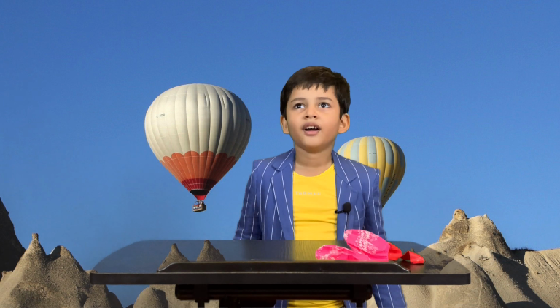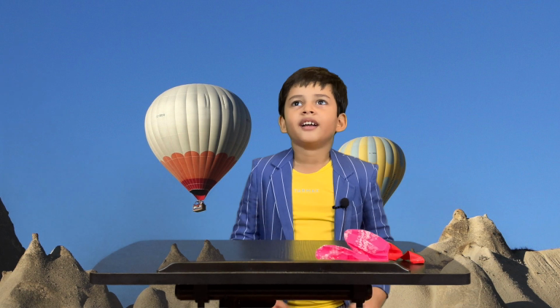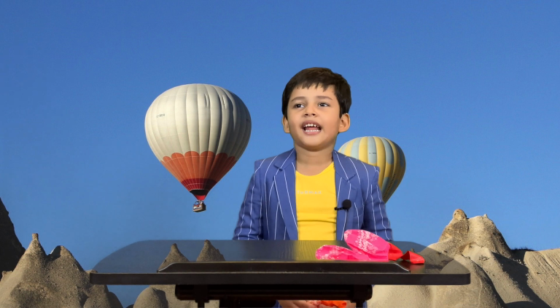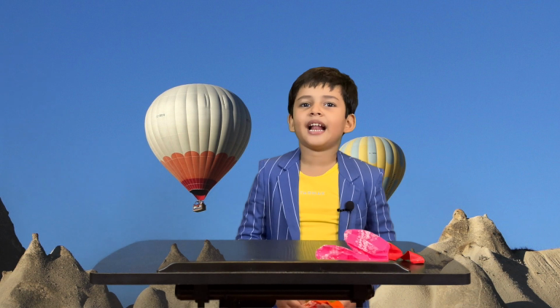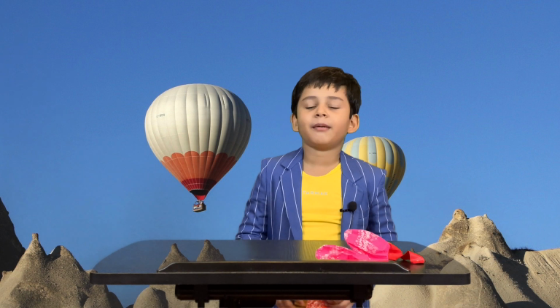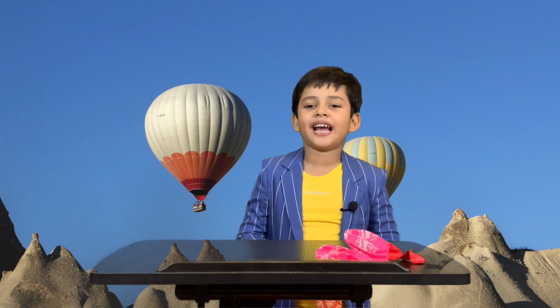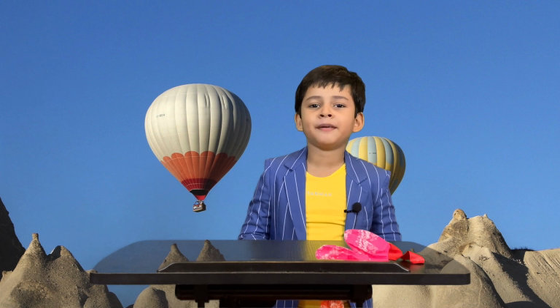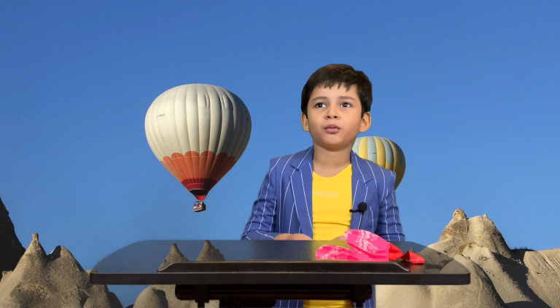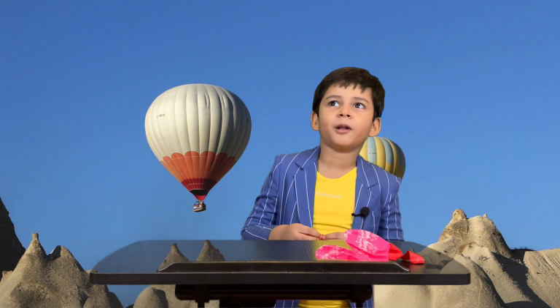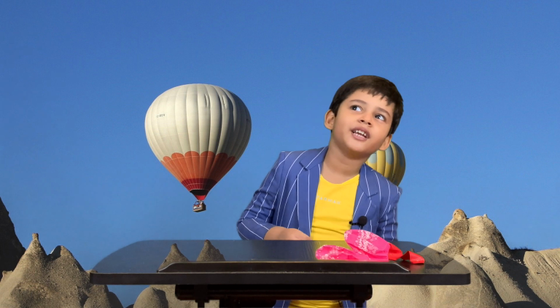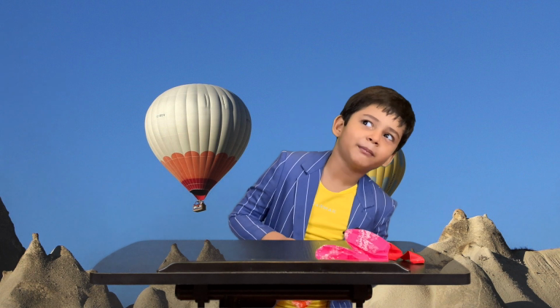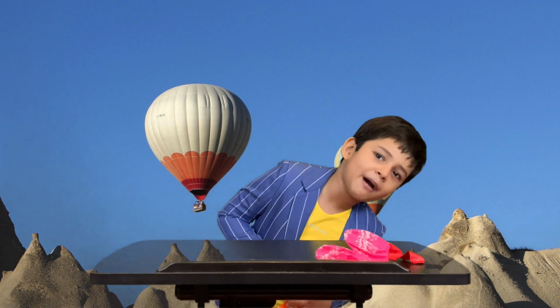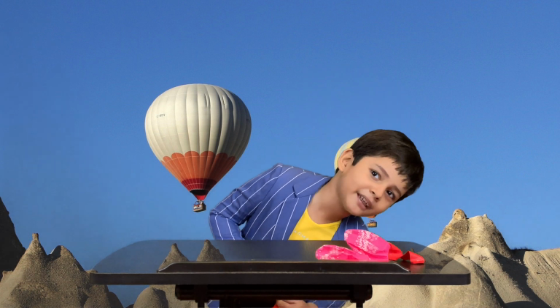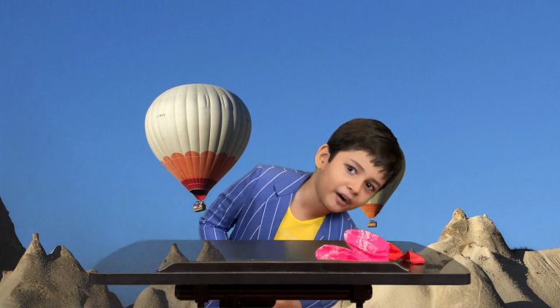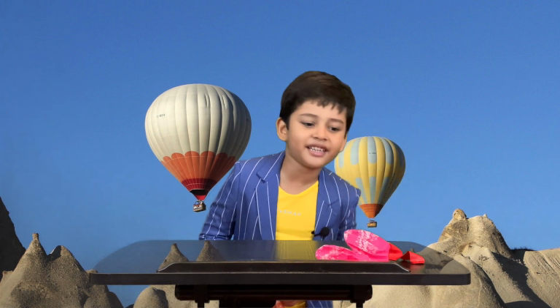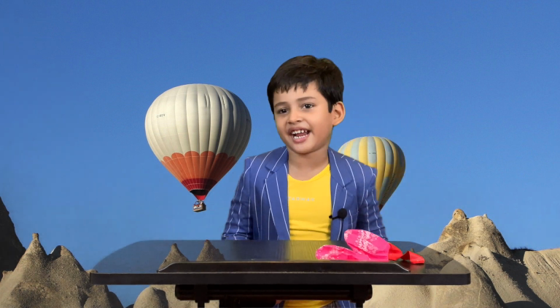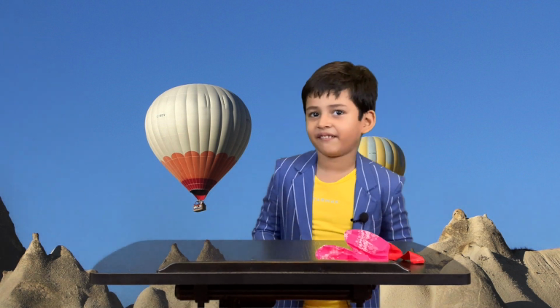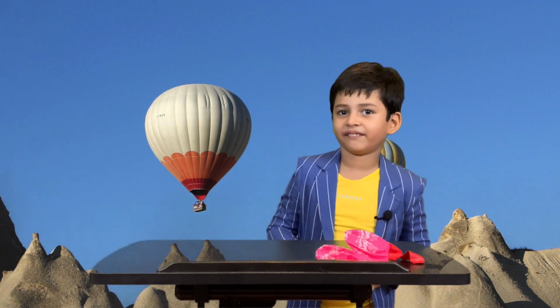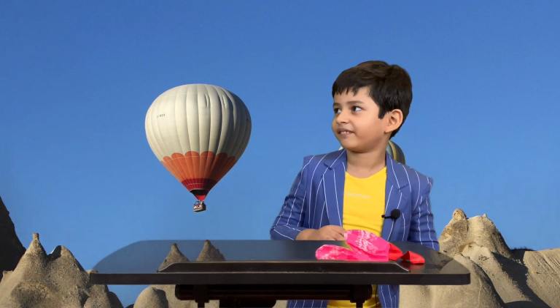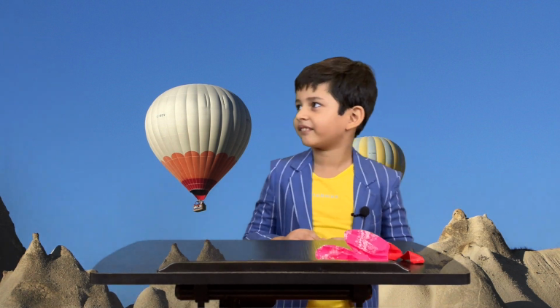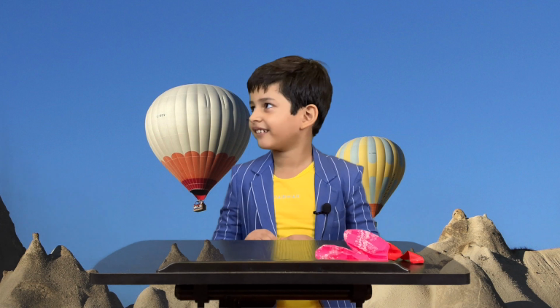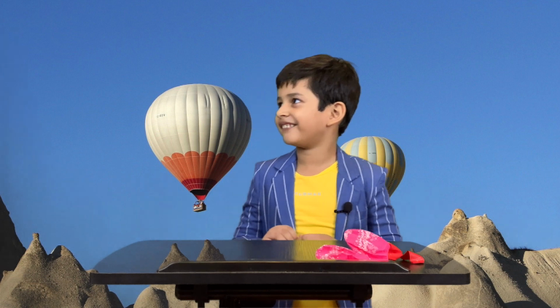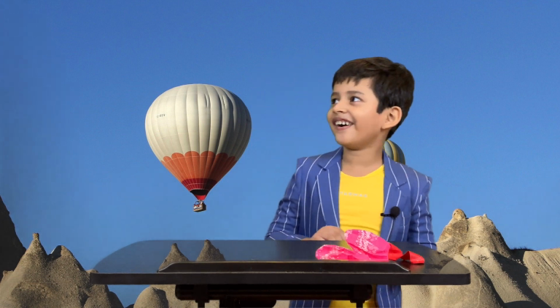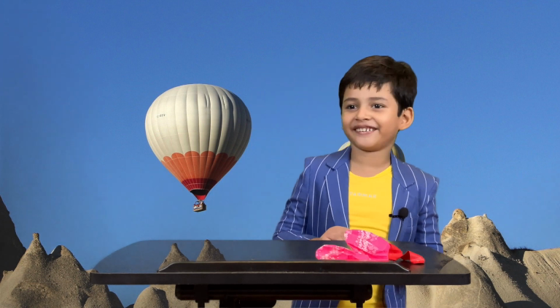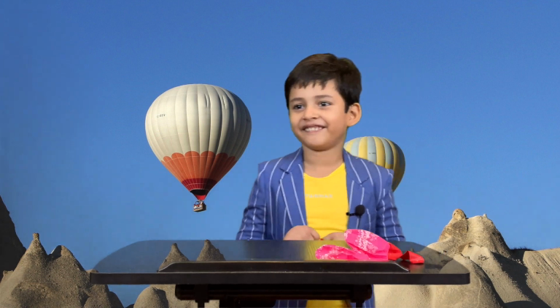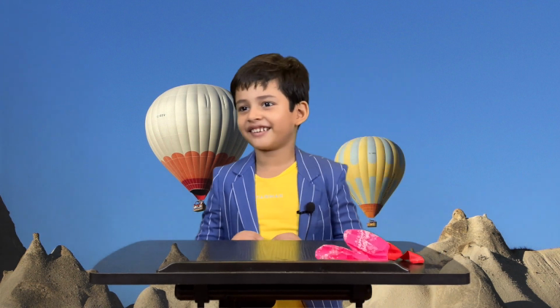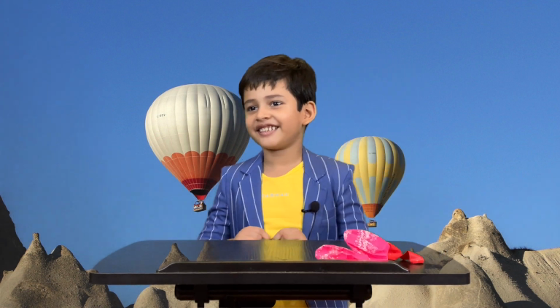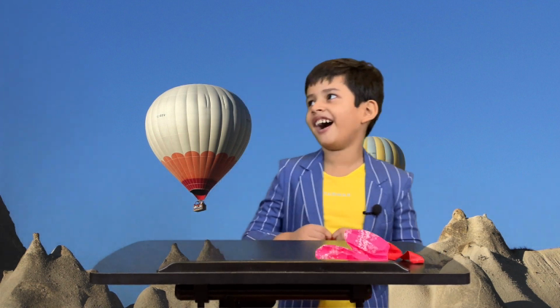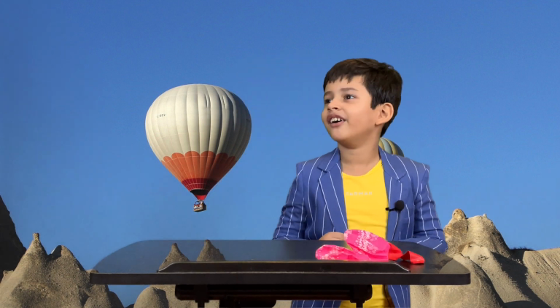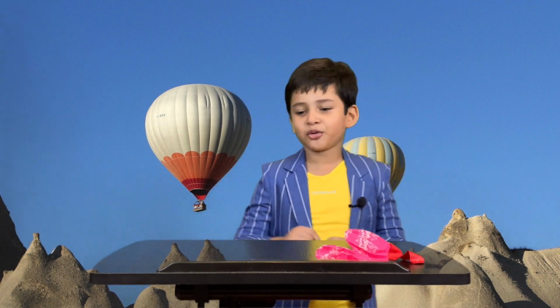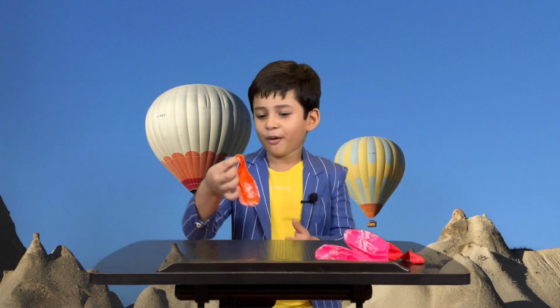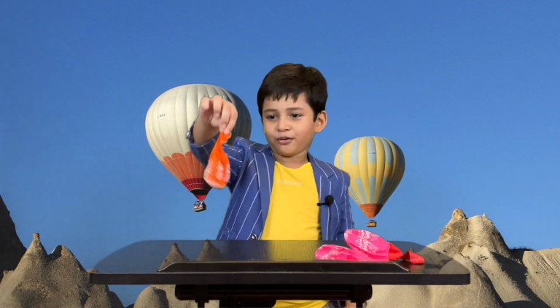Can anybody help me to blow a balloon? It's my papa's birthday. Parikshit, you need some help? Yeah, to blow a balloon.